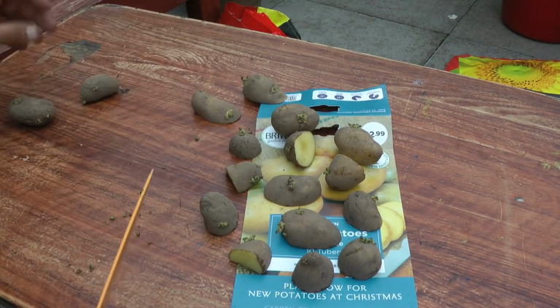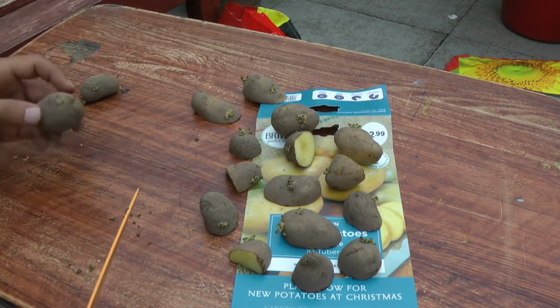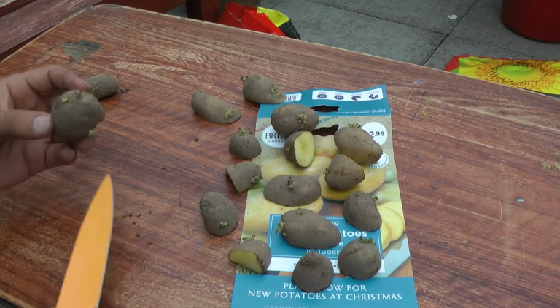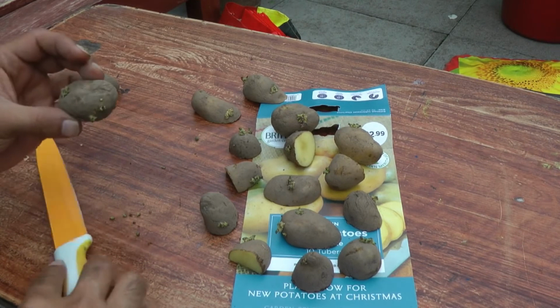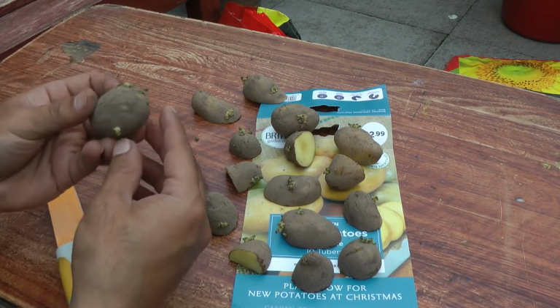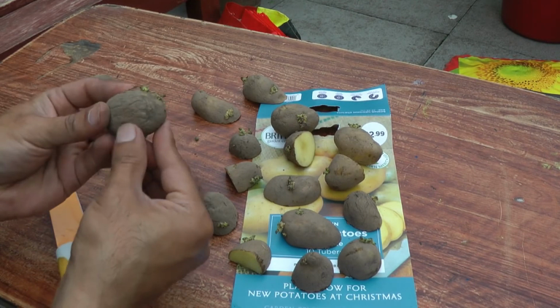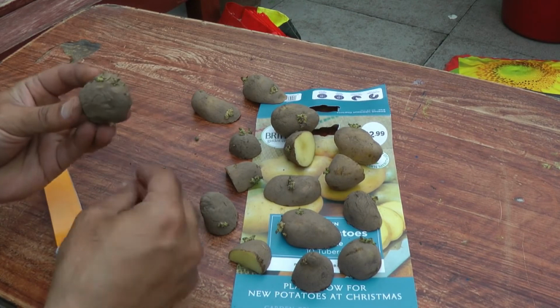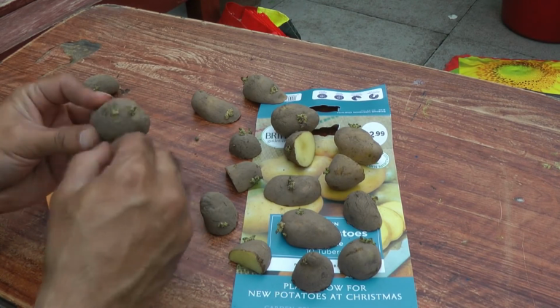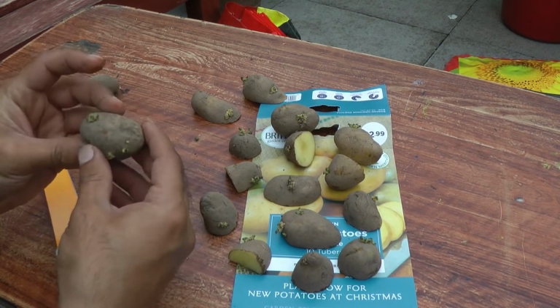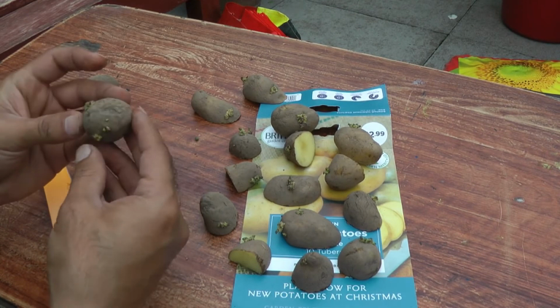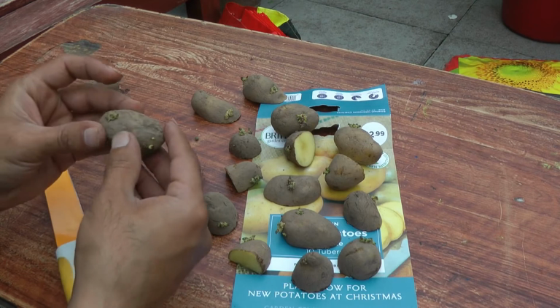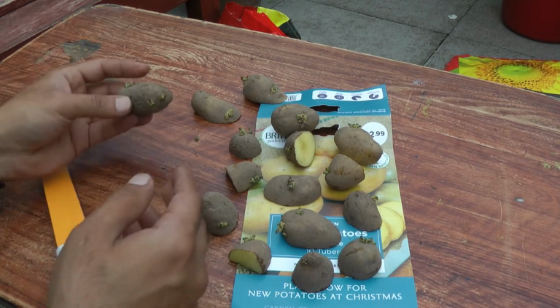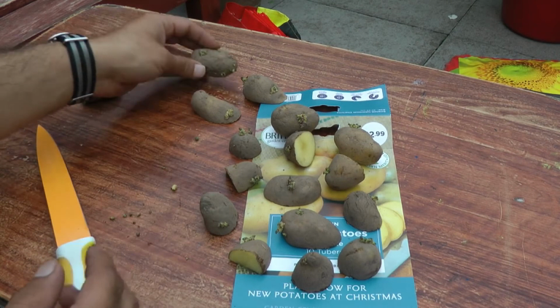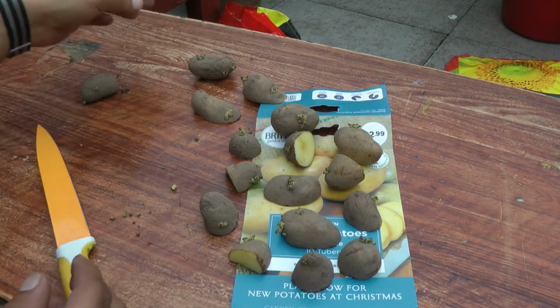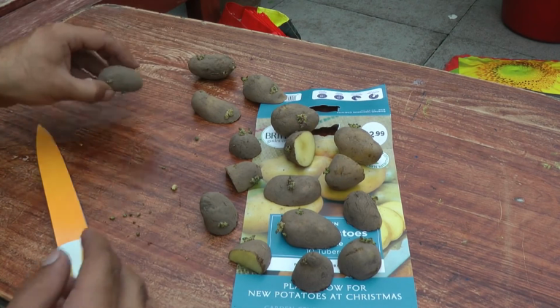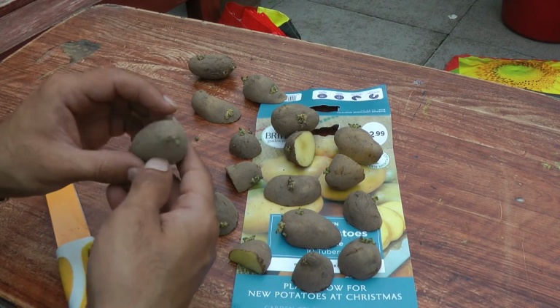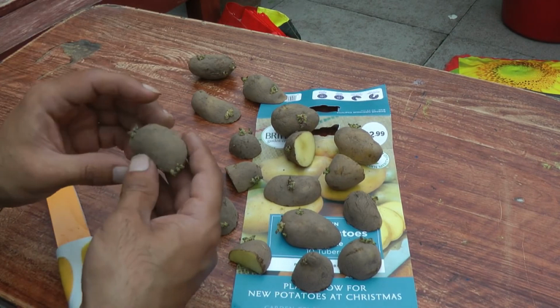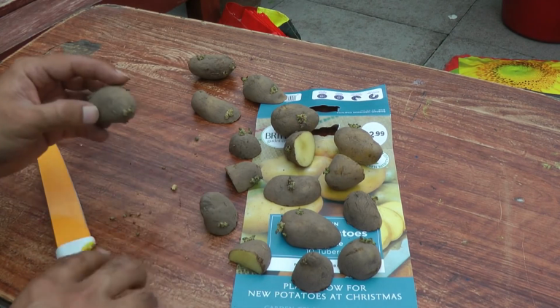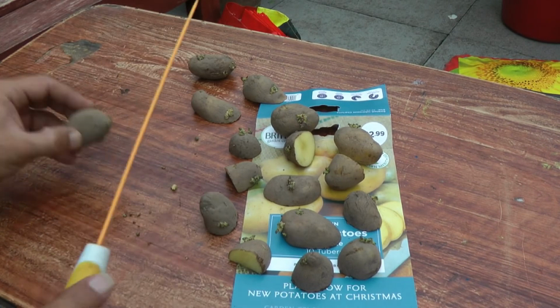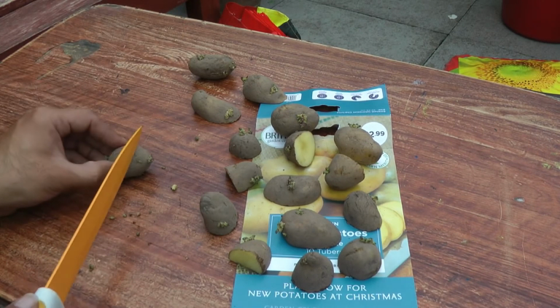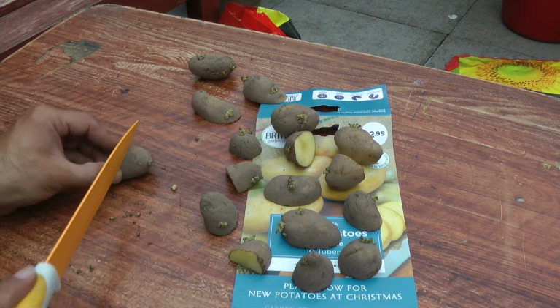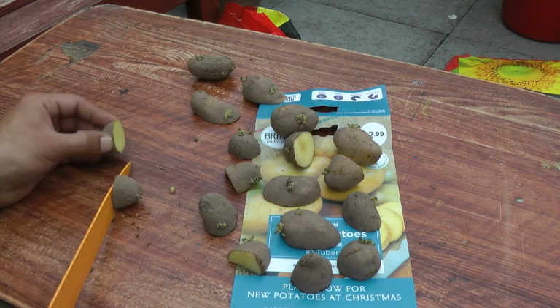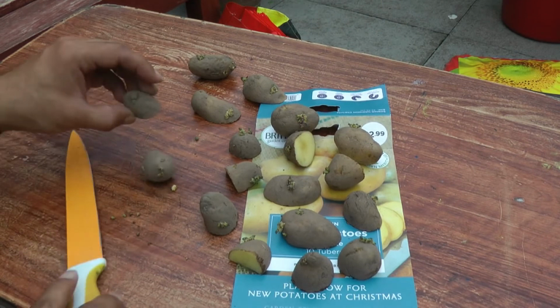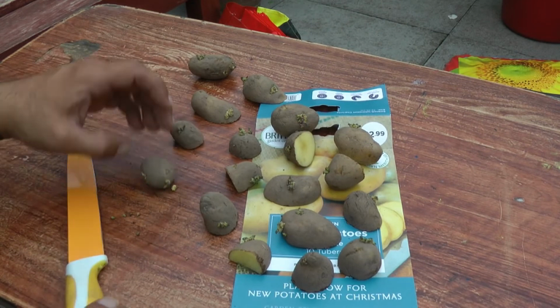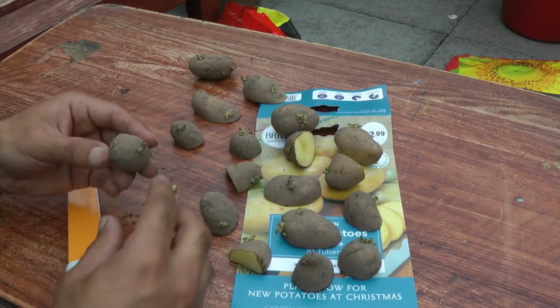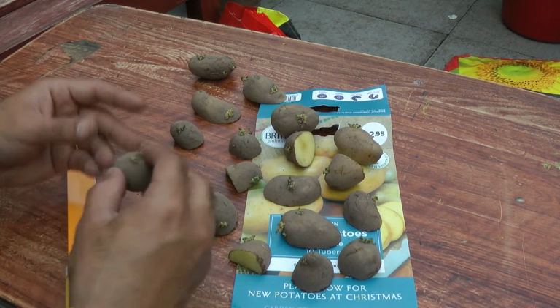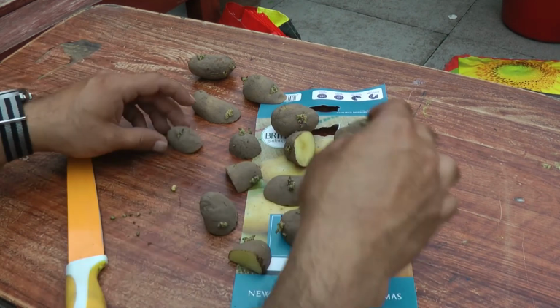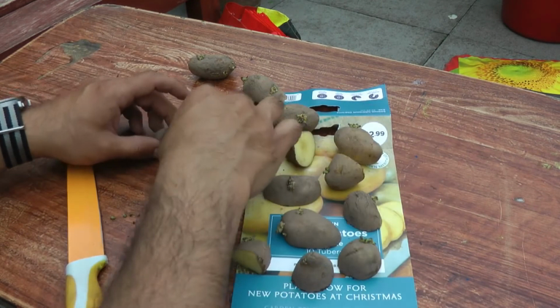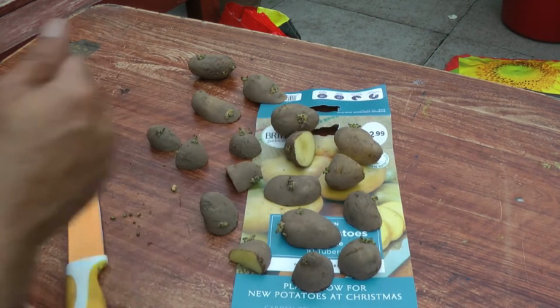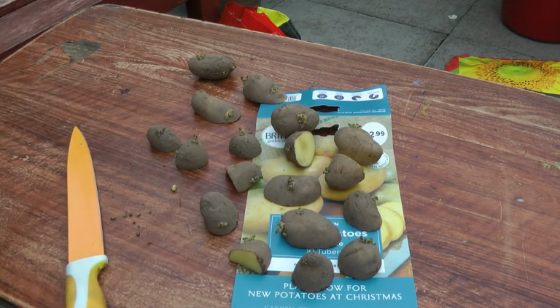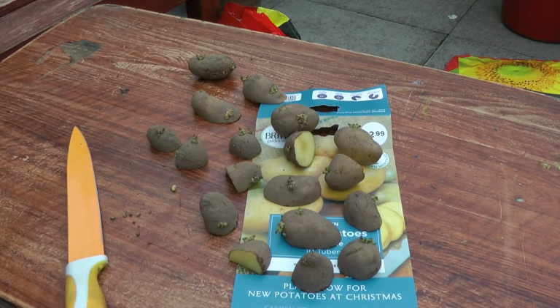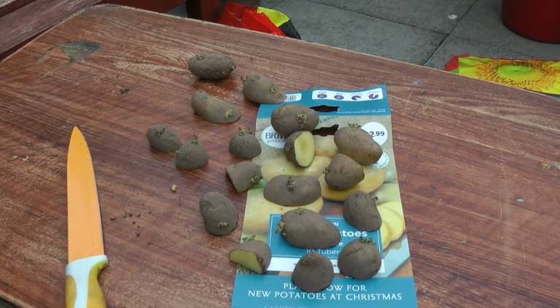You can cut them in different sections, and remember about the eyes — you want them facing open because that's what's going to make the plant grow. And you can see here I'm just rubbing off the sections that are too small or don't seem like healthy growth. You can leave them out for a little while so you get a bit more of a sprout from them.